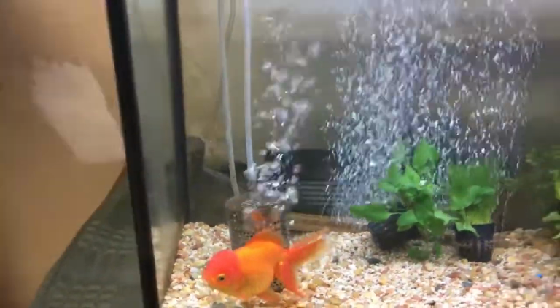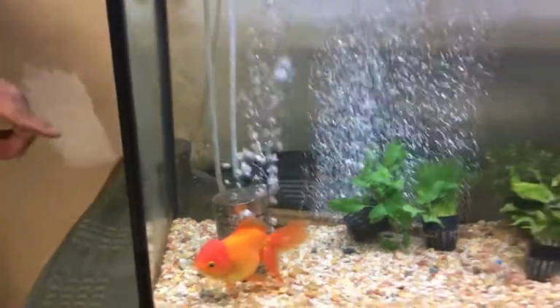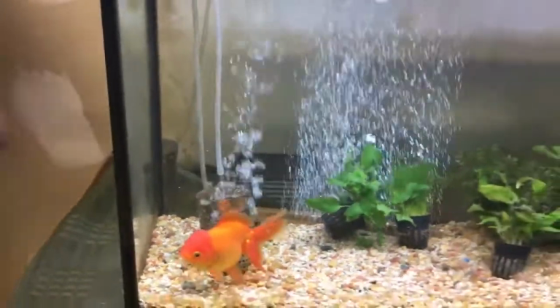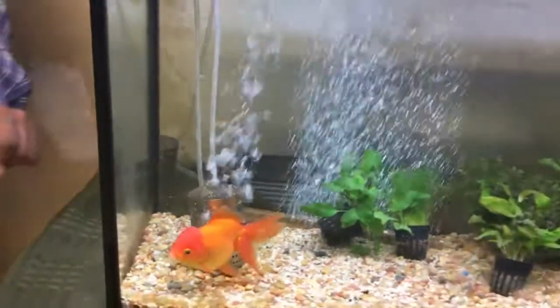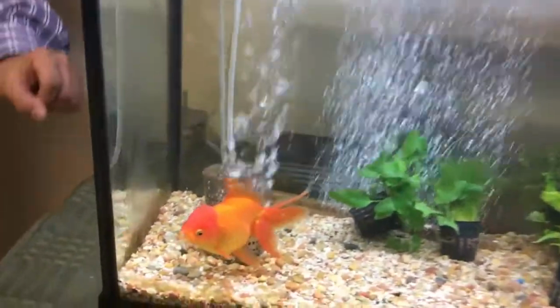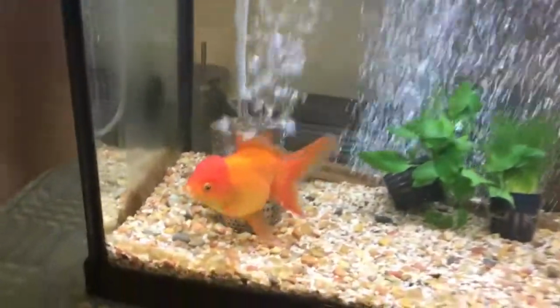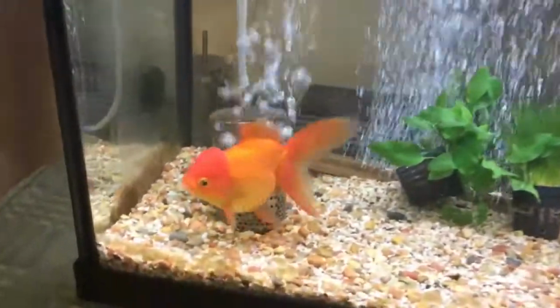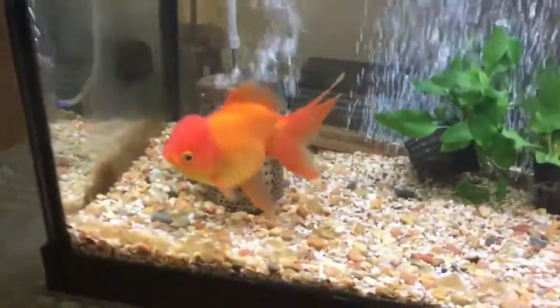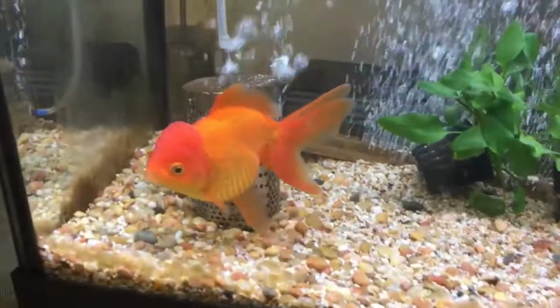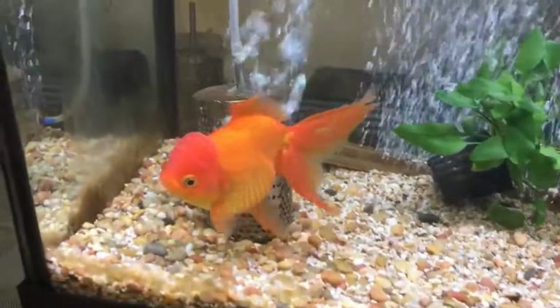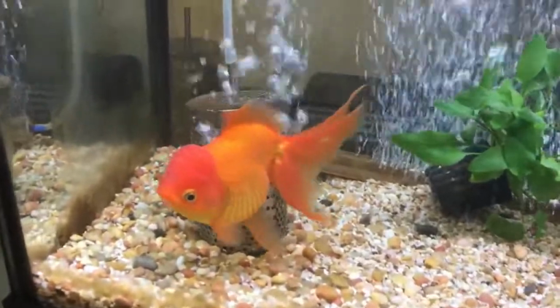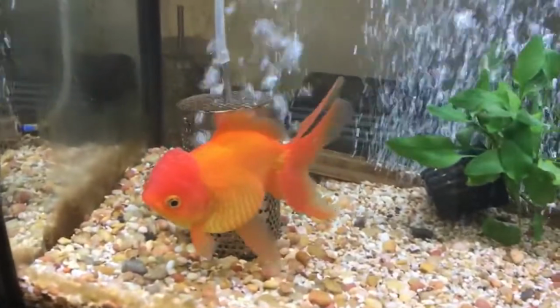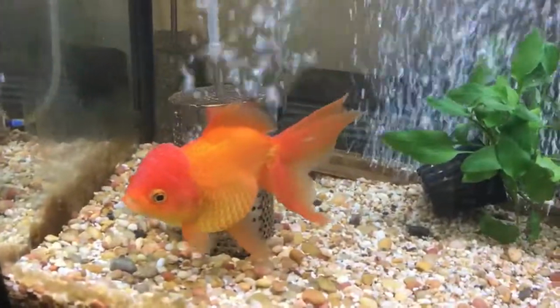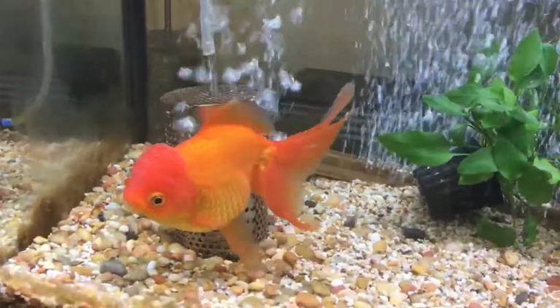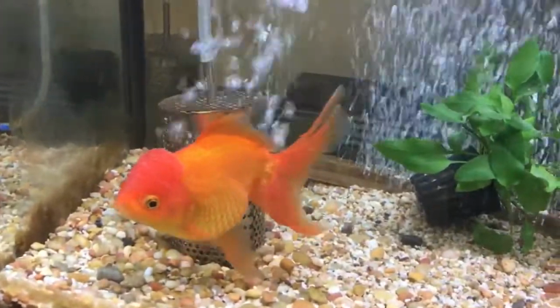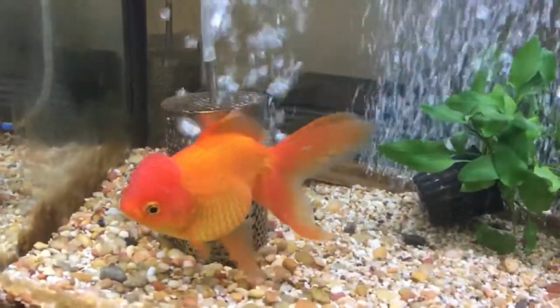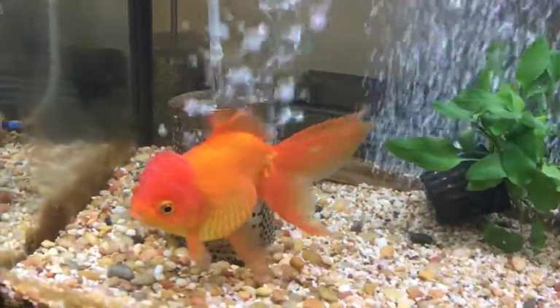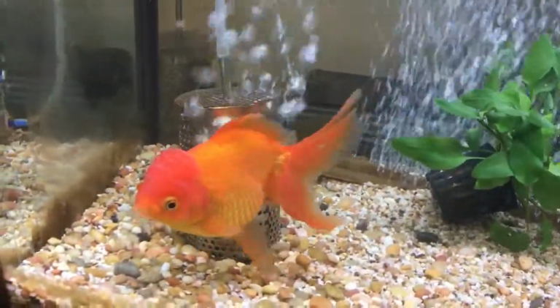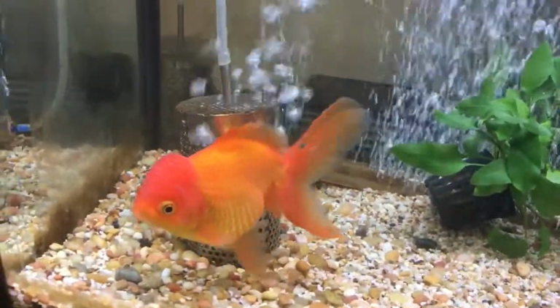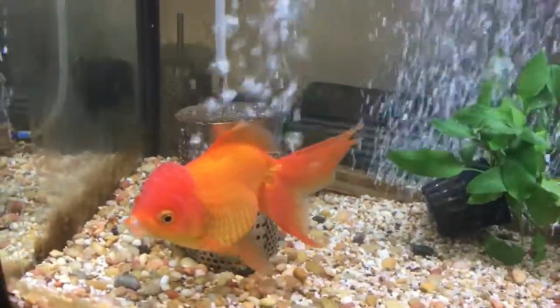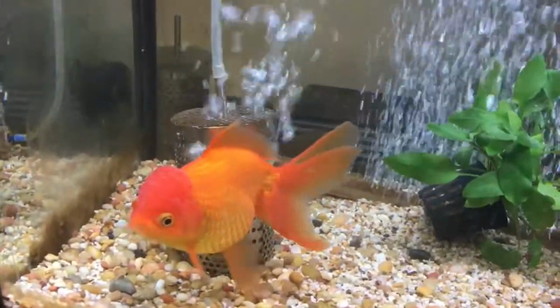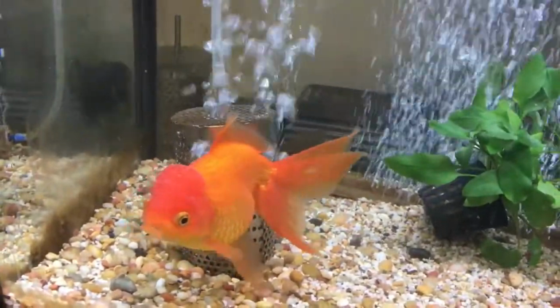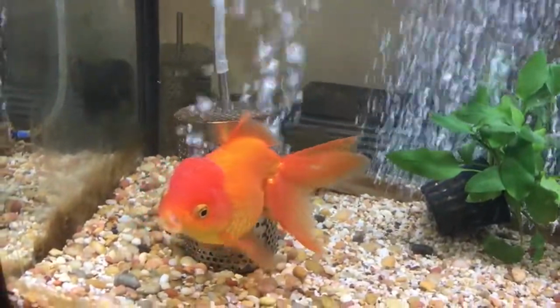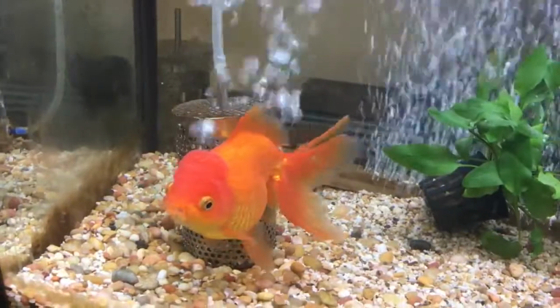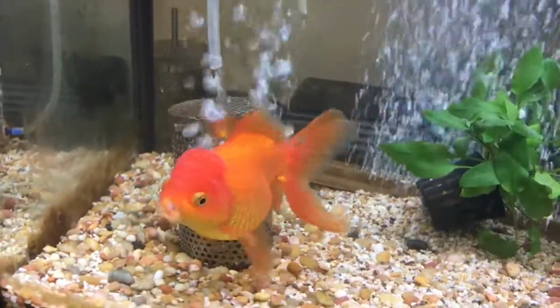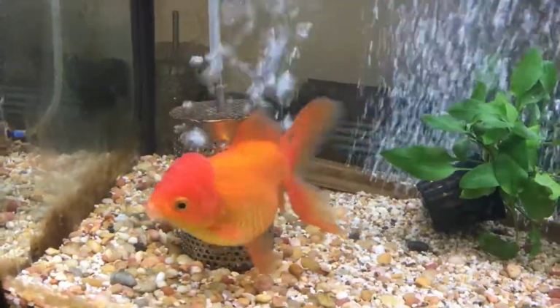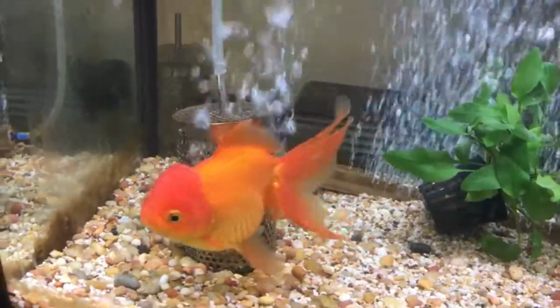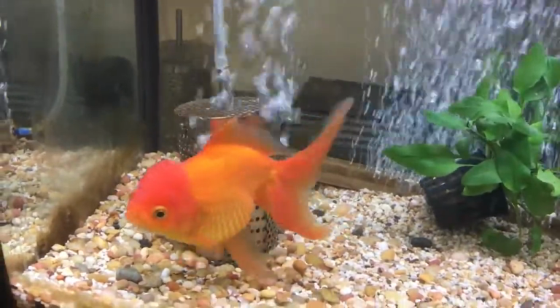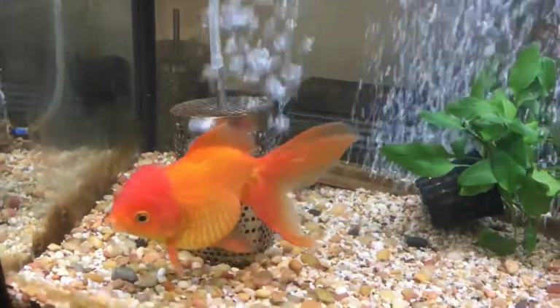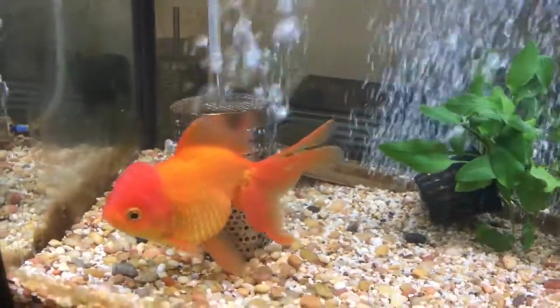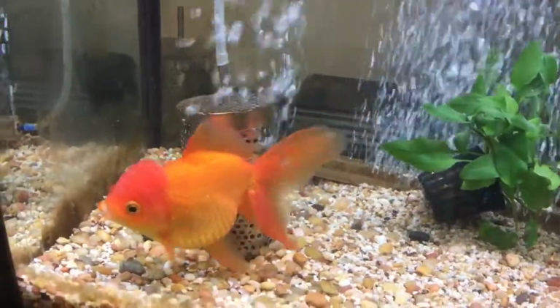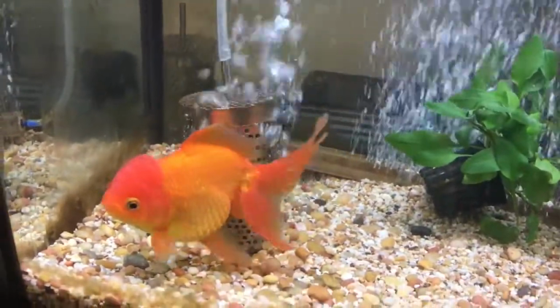Firstly, if the fish poops, the bacteria will eat up the poop — you don't need to clean it out anymore. The pee, the bacteria will take care of it also.